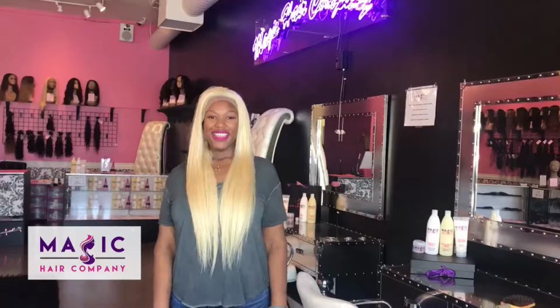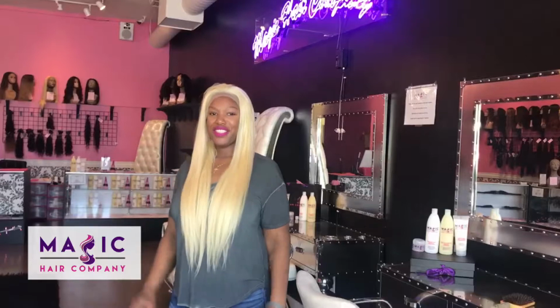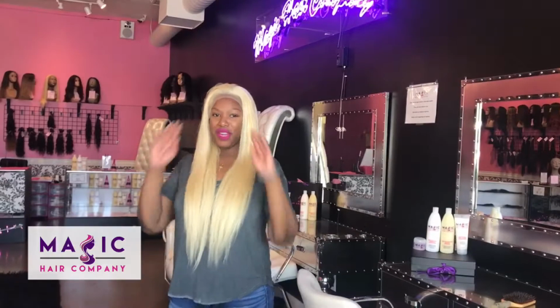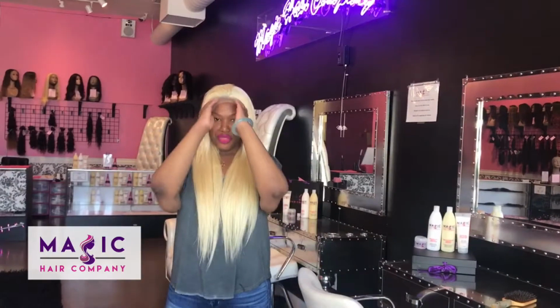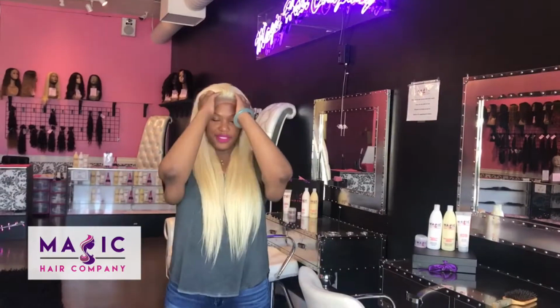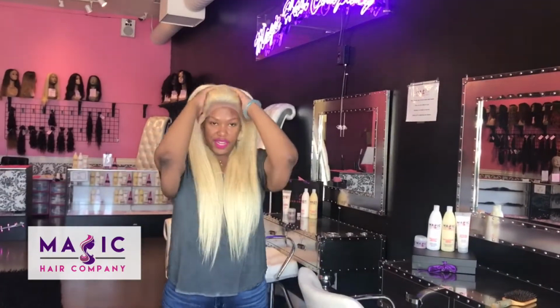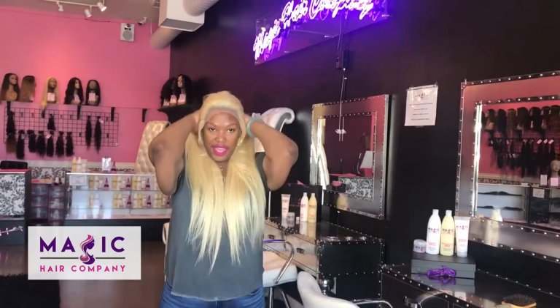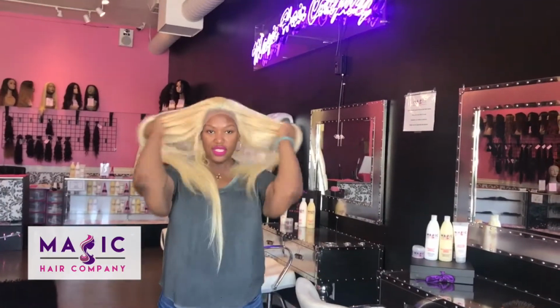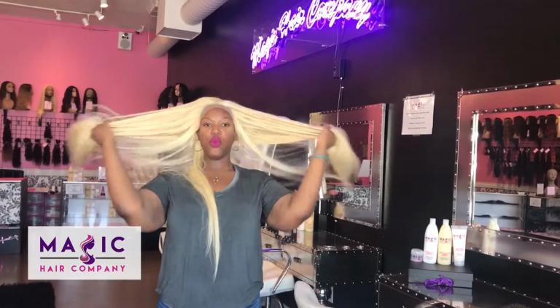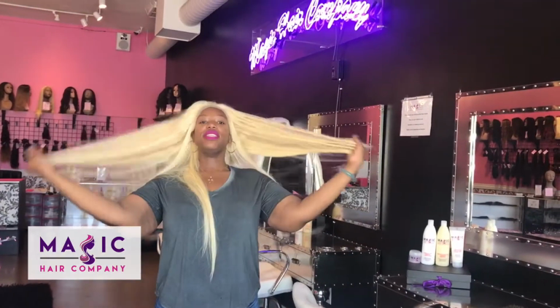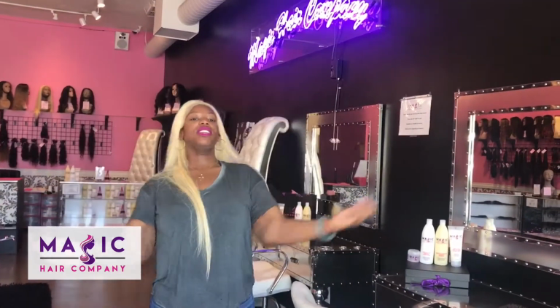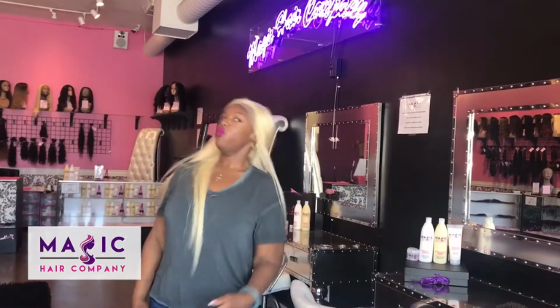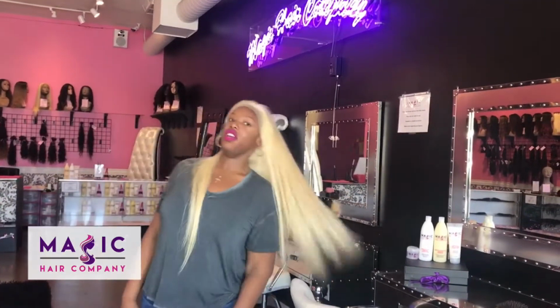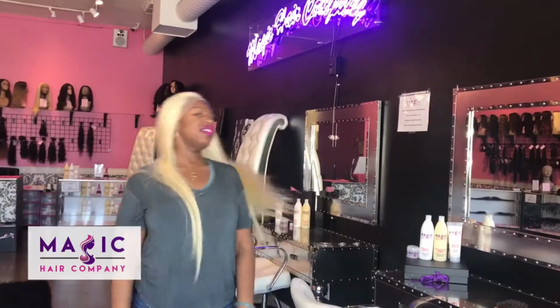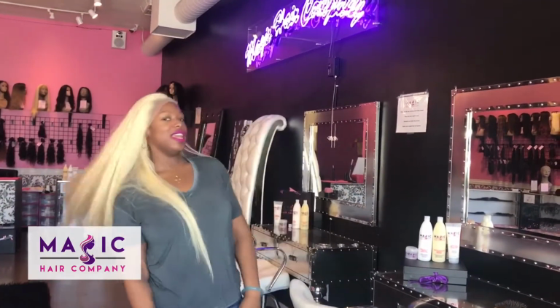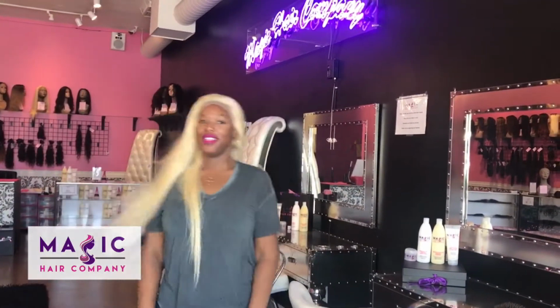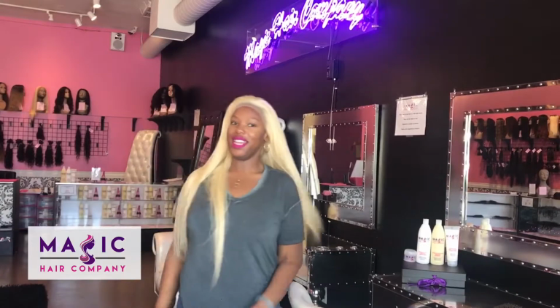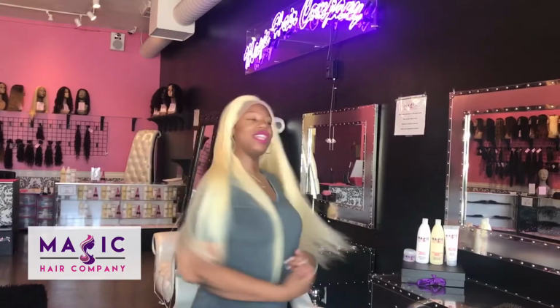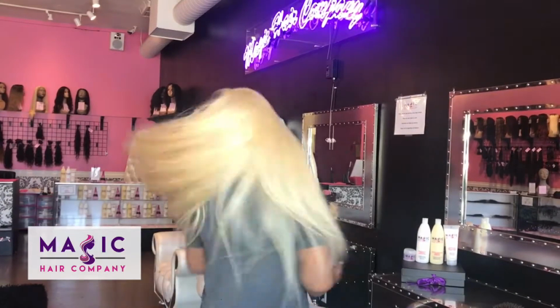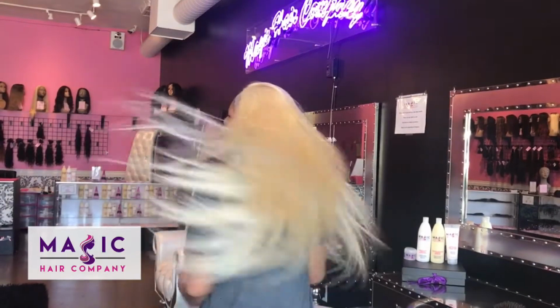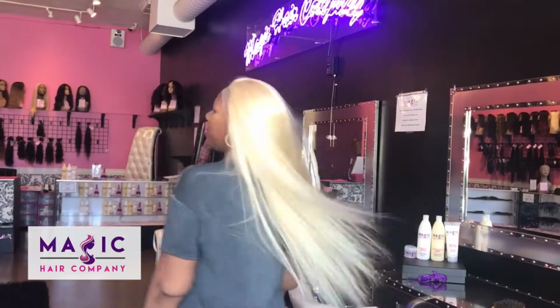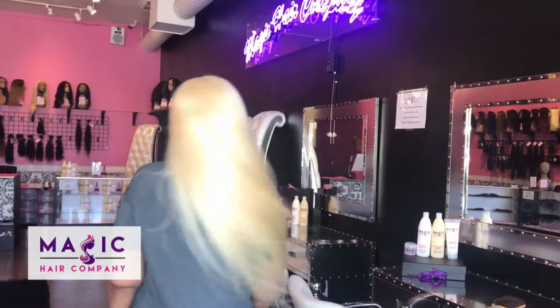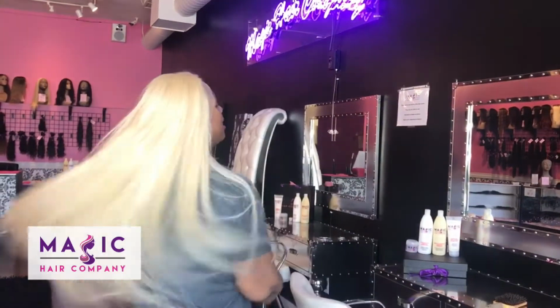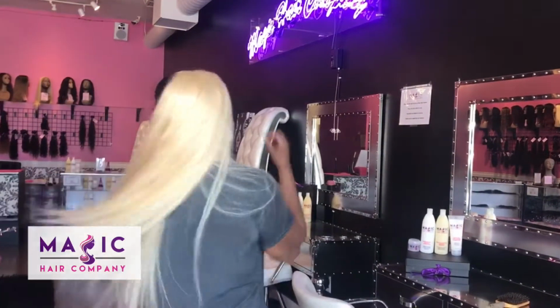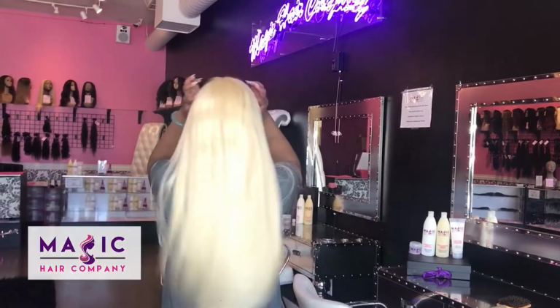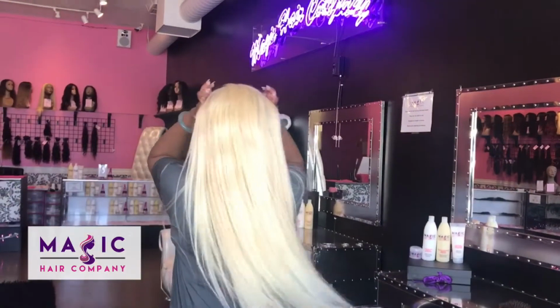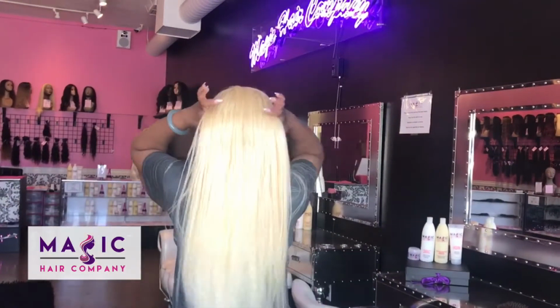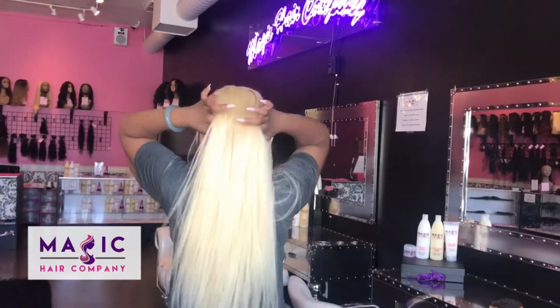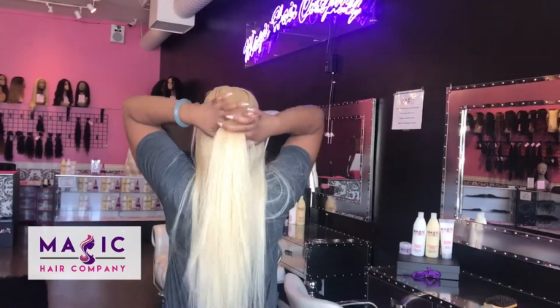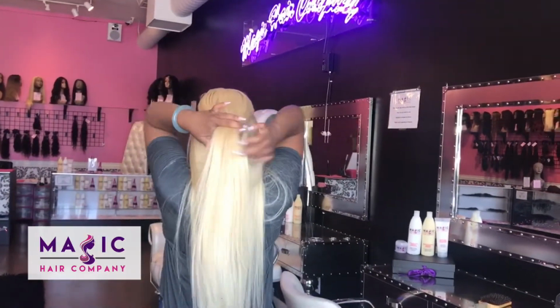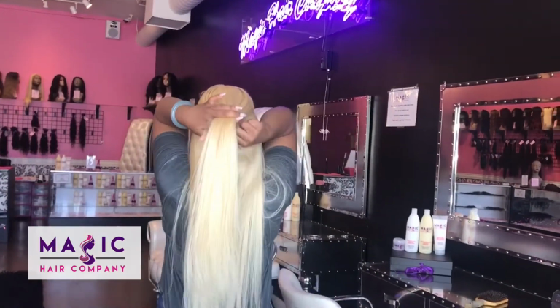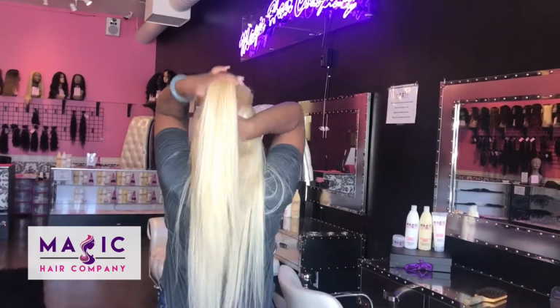This is unit number 379. This is a 26 inch, 180% density, full lace unit in color 613, available at Magic Hair Company.